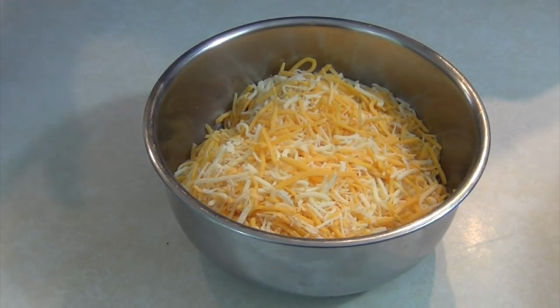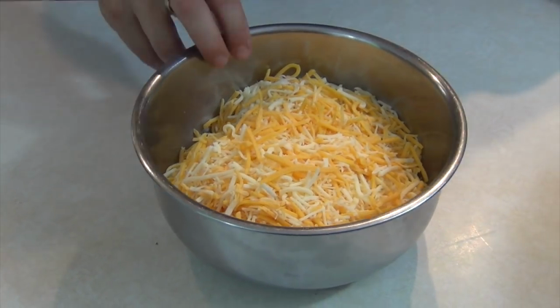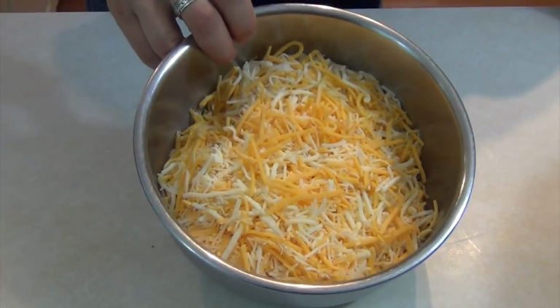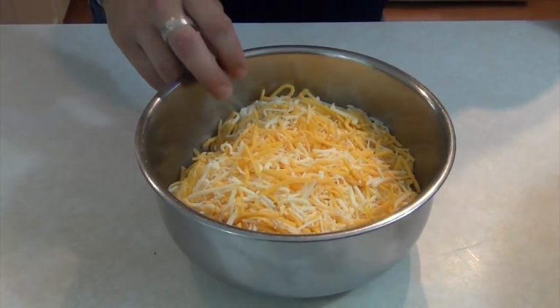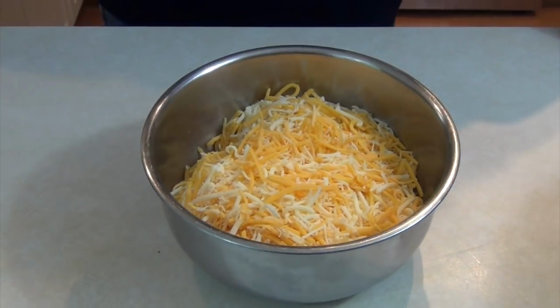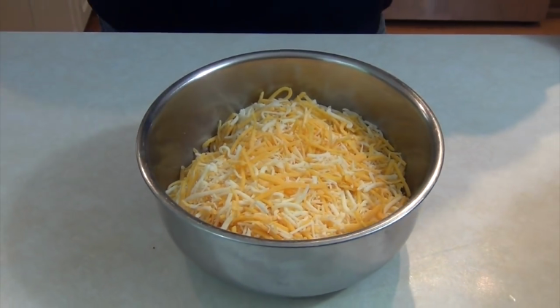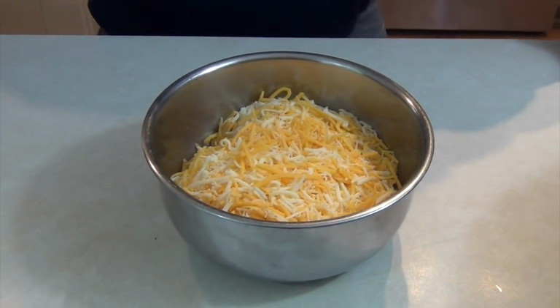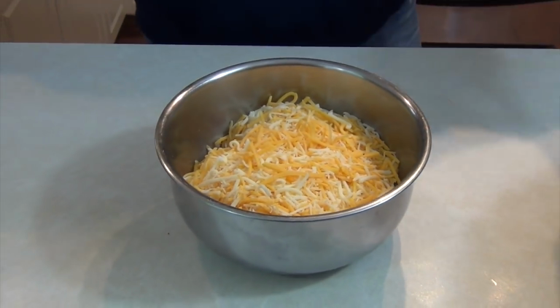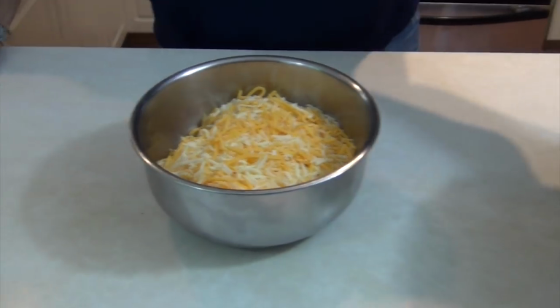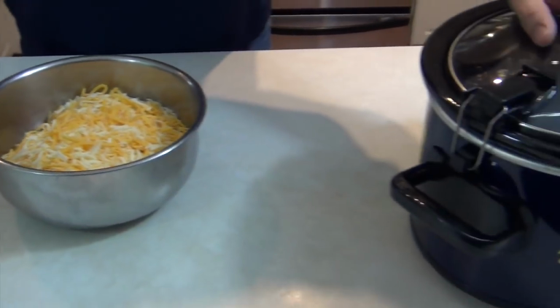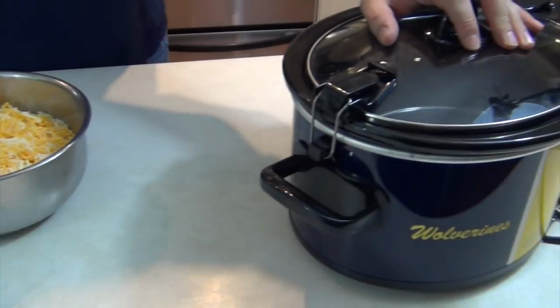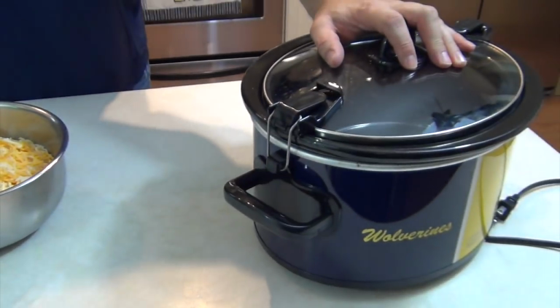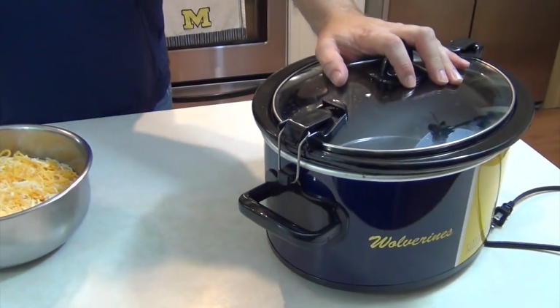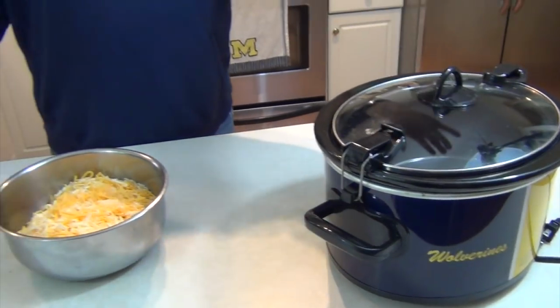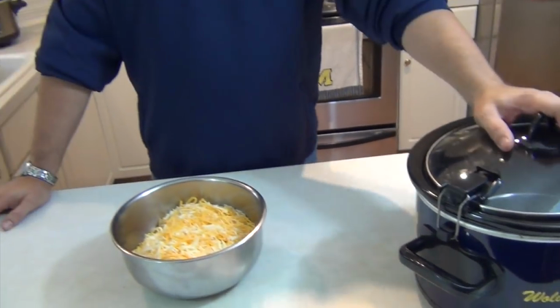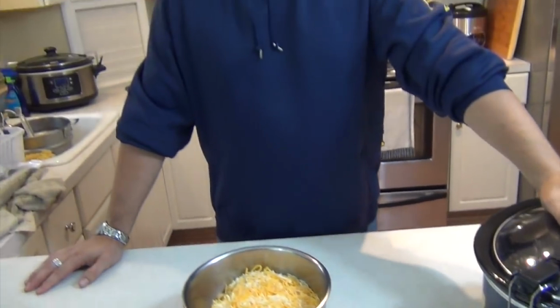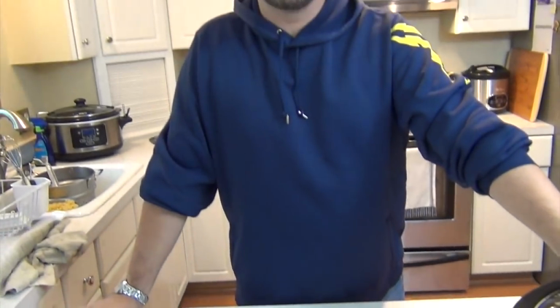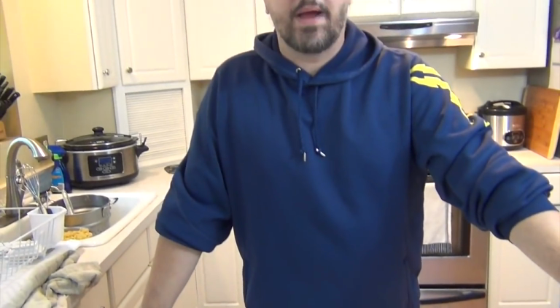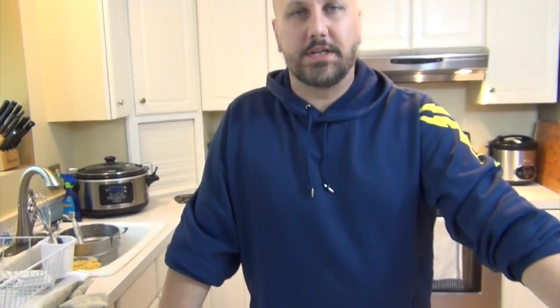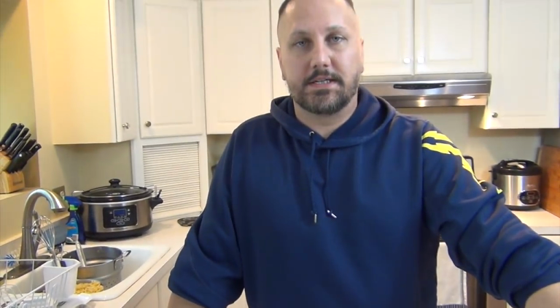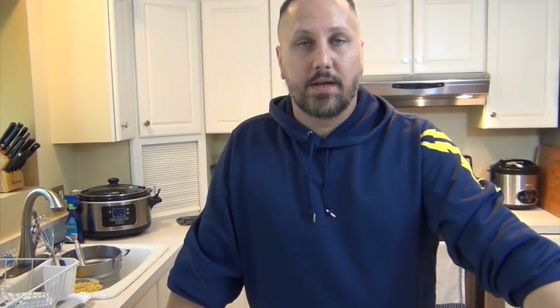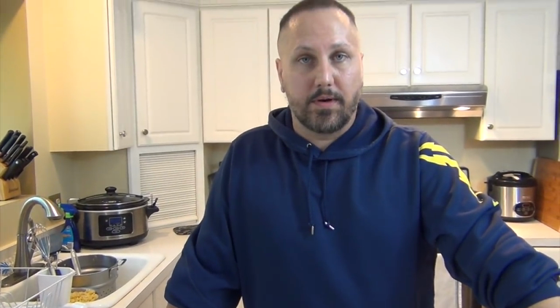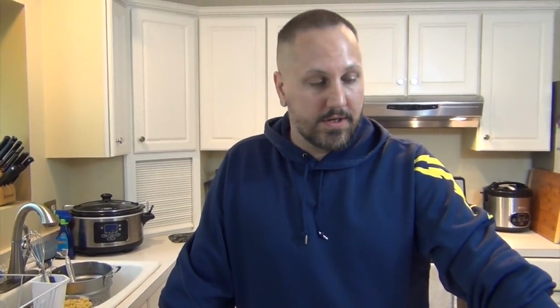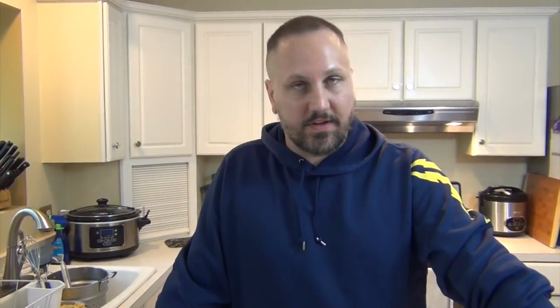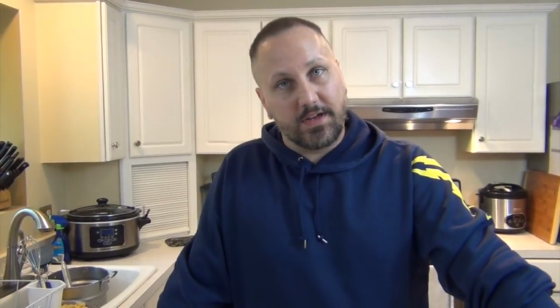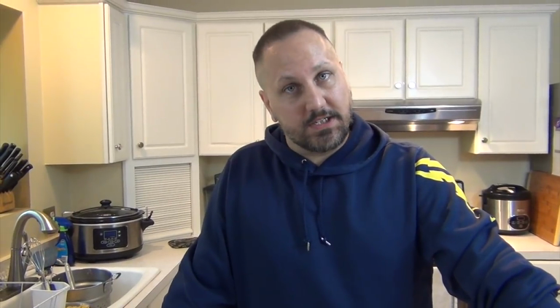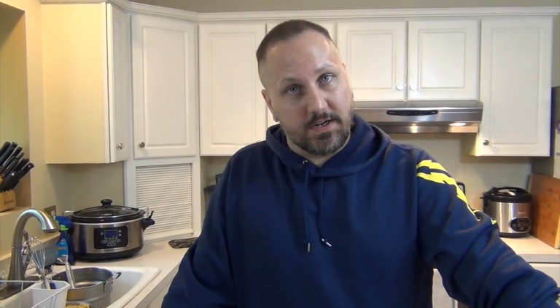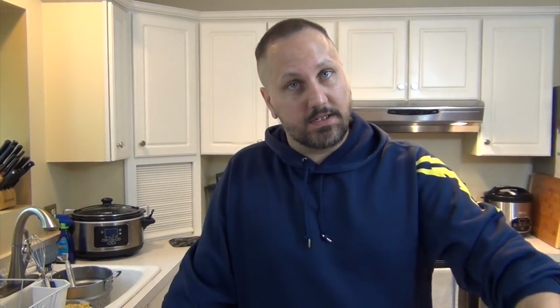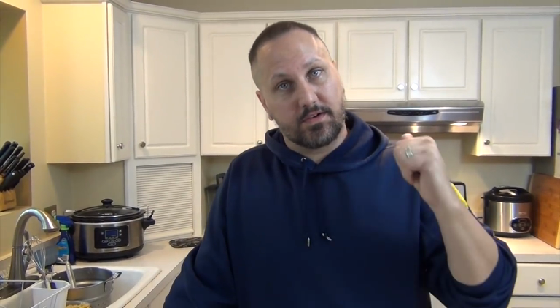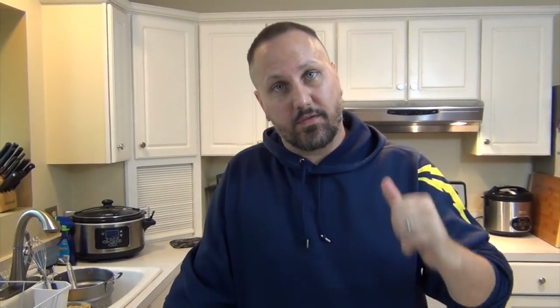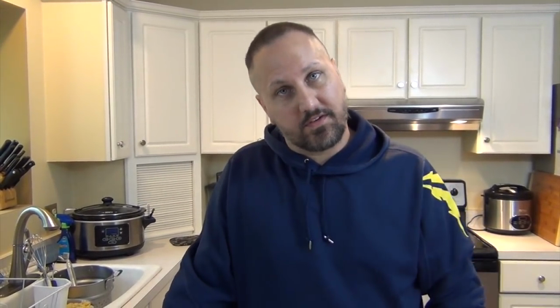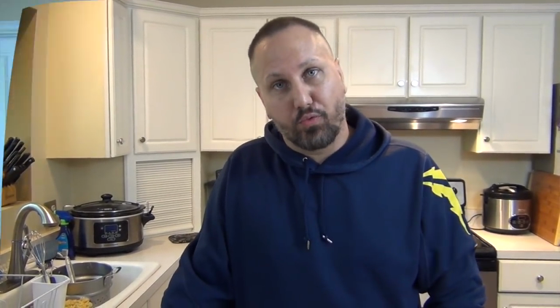What am I going to do with a big pile of shredded cheese and a crock pot? I'm going to make crock pot macaroni and cheese. But in order to do this, I still need to make a cheese sauce. So let's head over to the stove and let's start a roux.